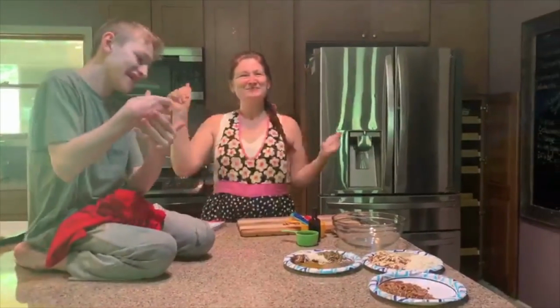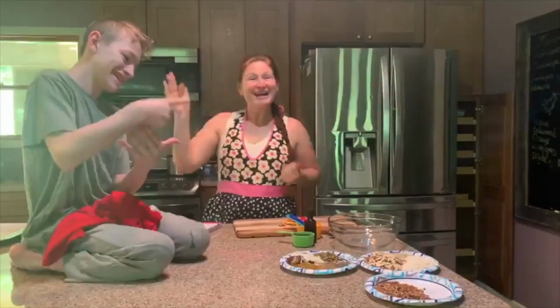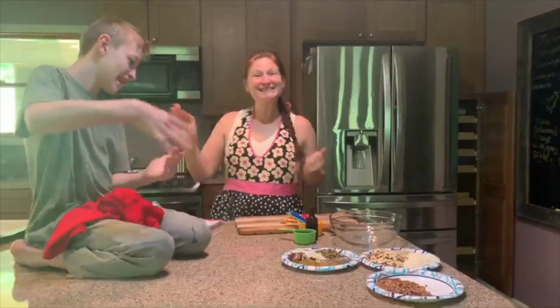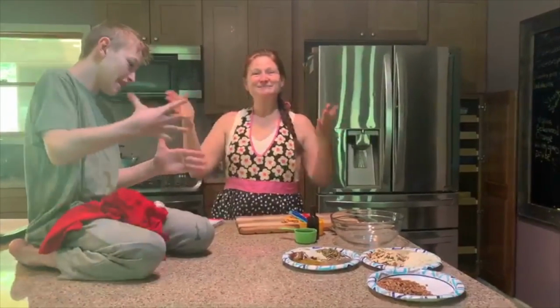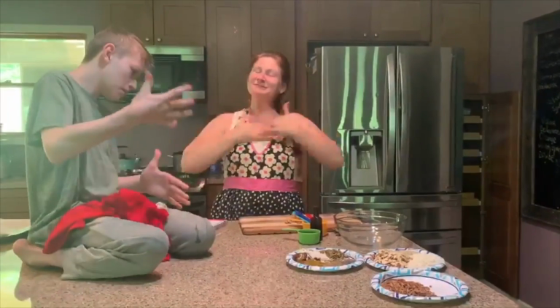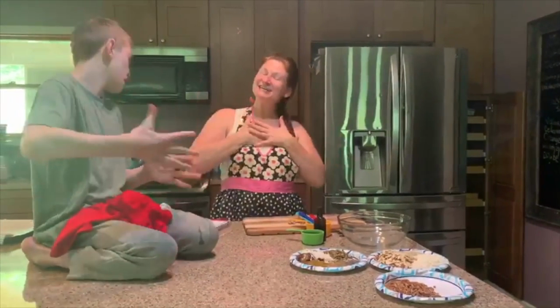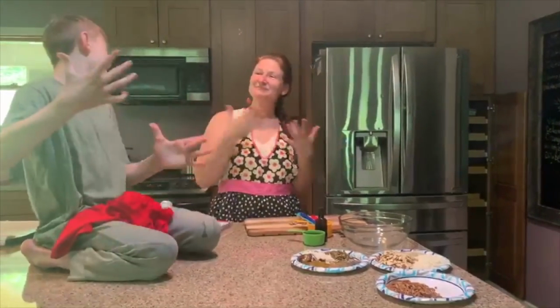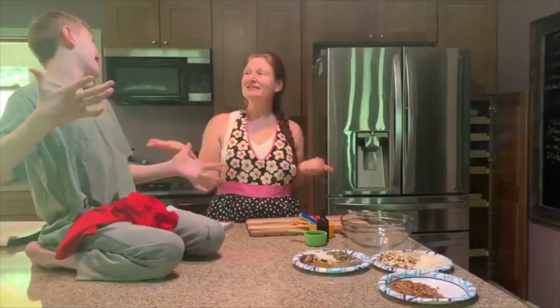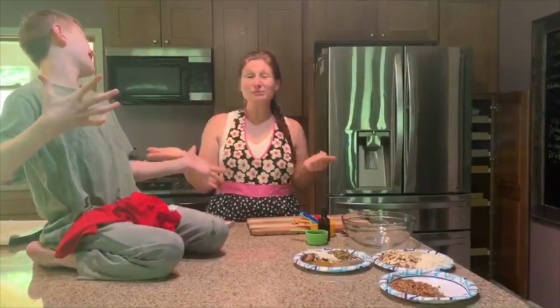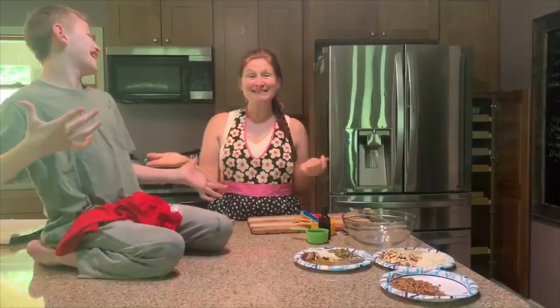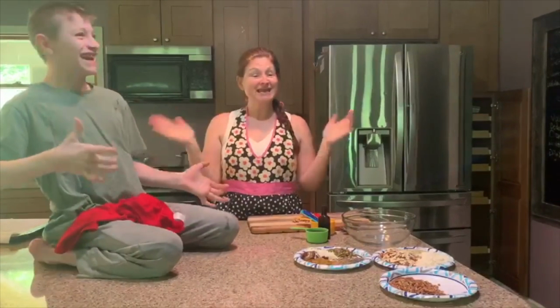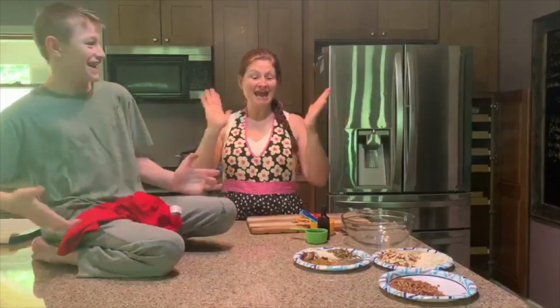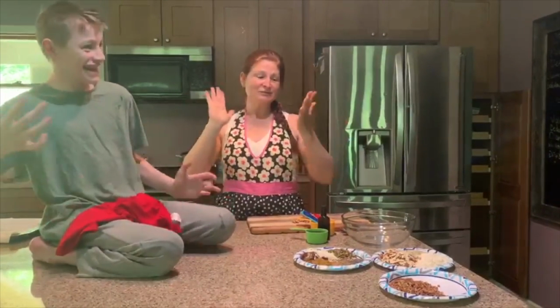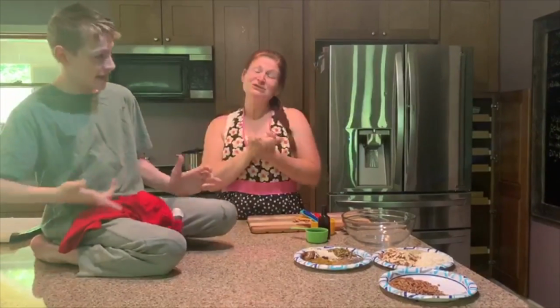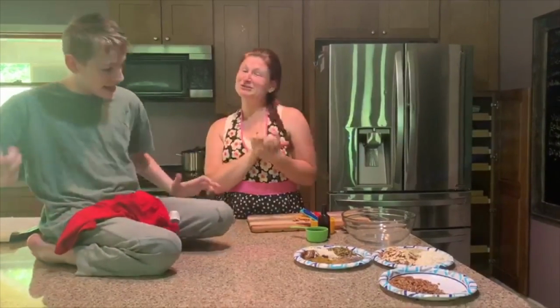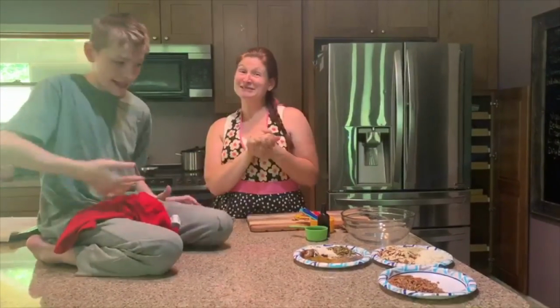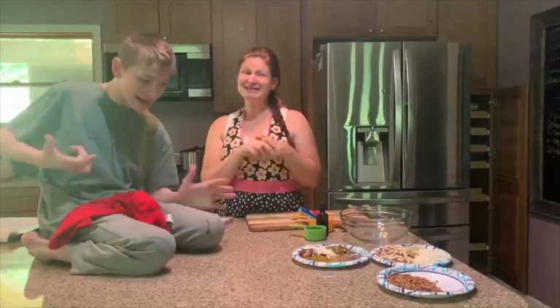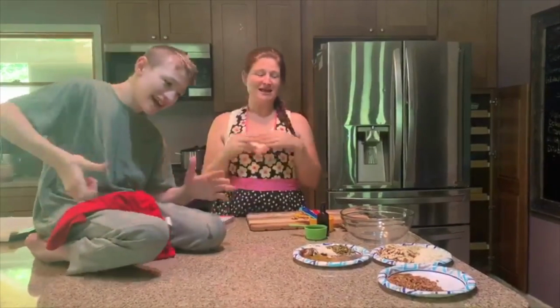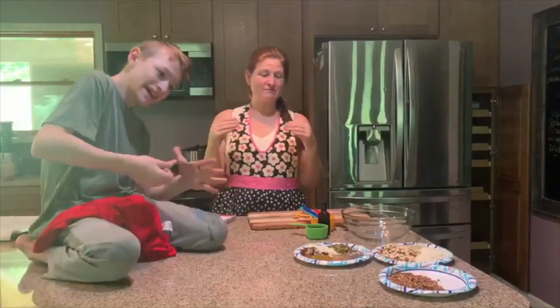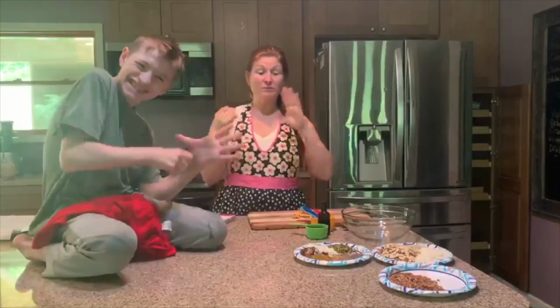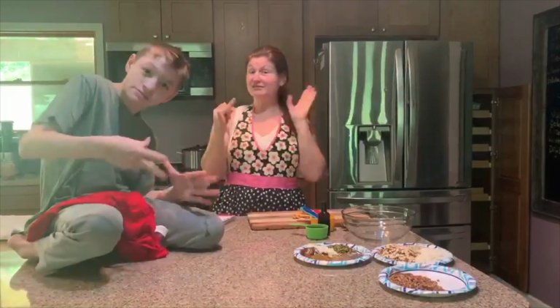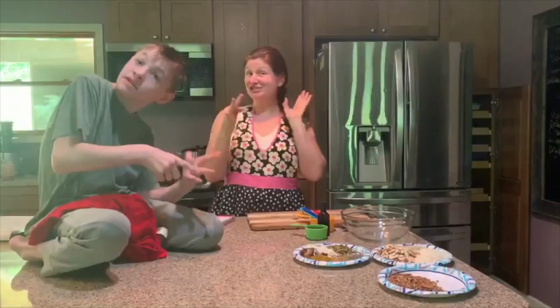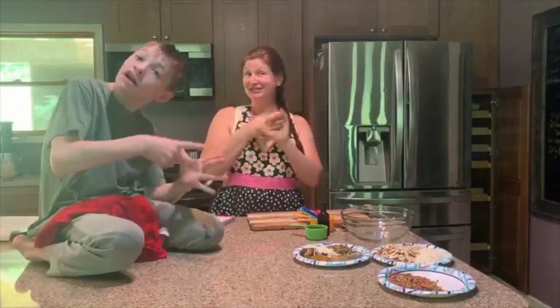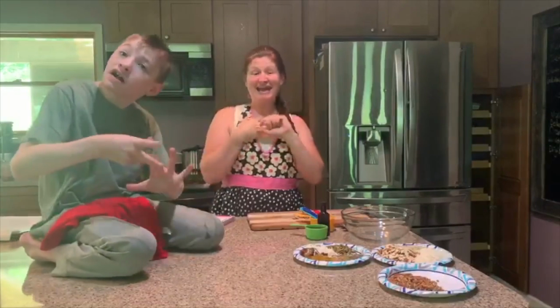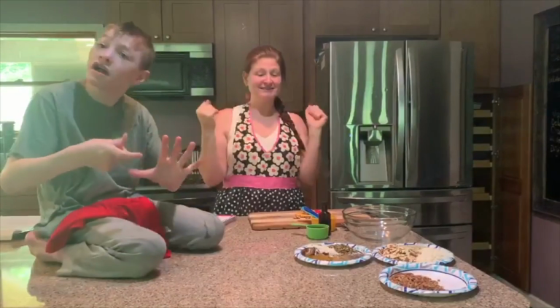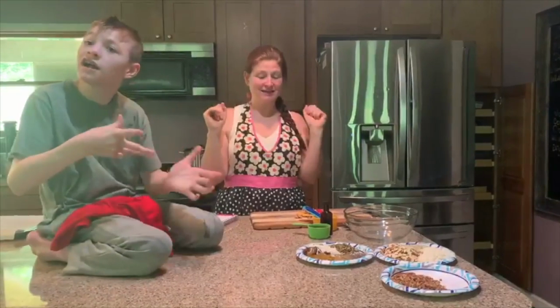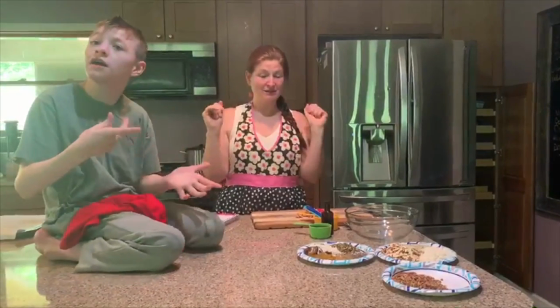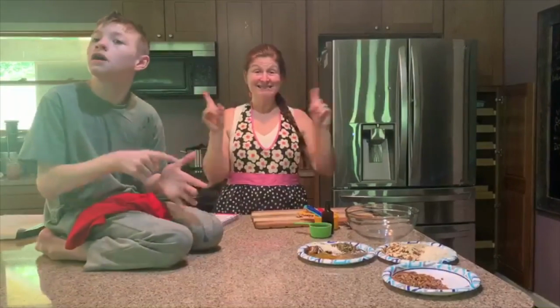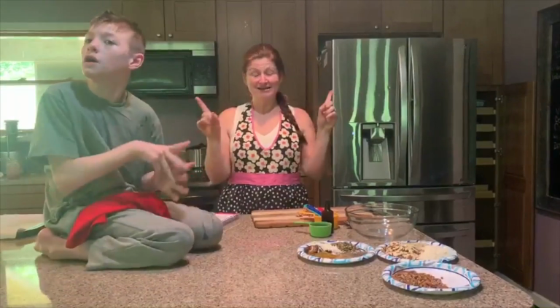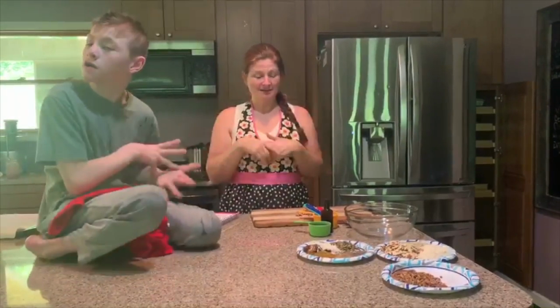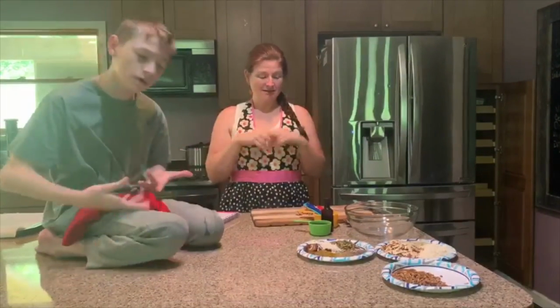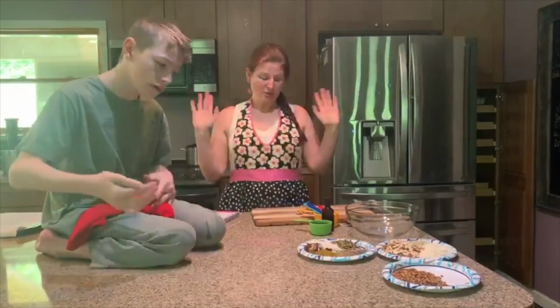Hey guys! I'm Terri and this is Frostin, and we're going to be showing you some recipes for breakfast, lunch, dinner, and a snack — not all at once.